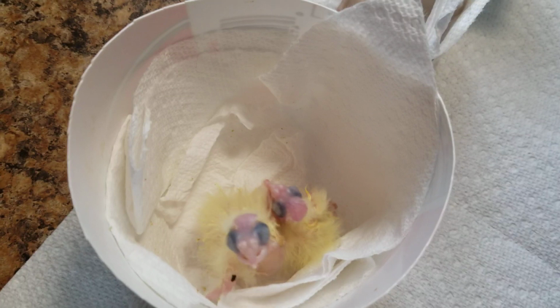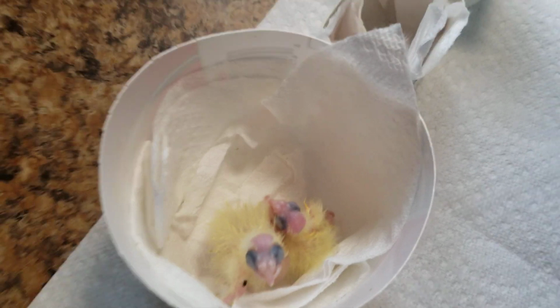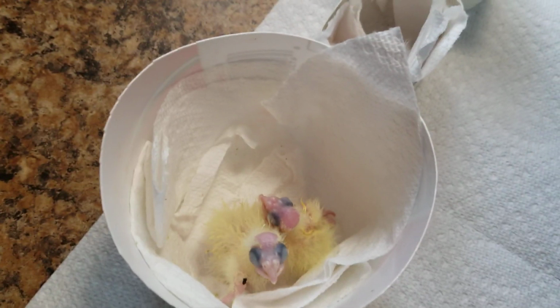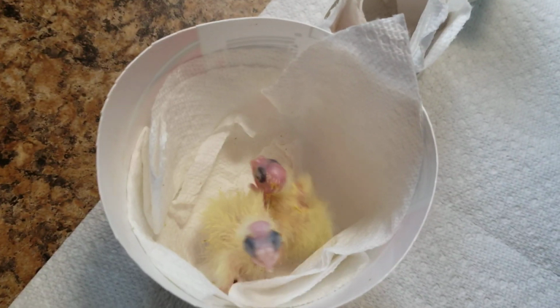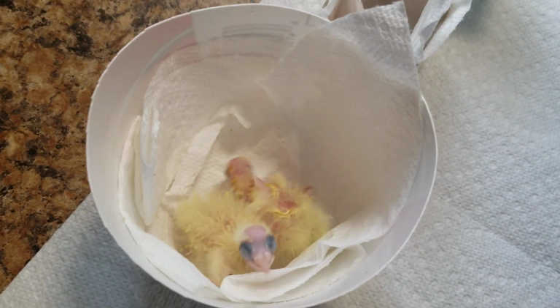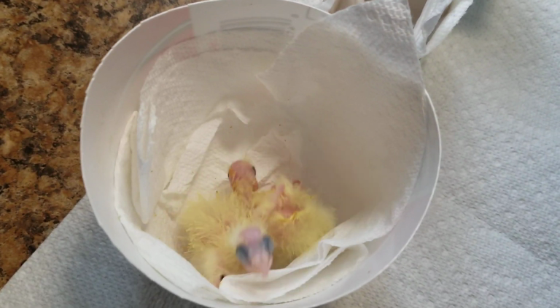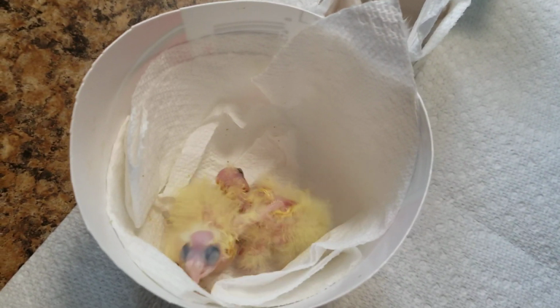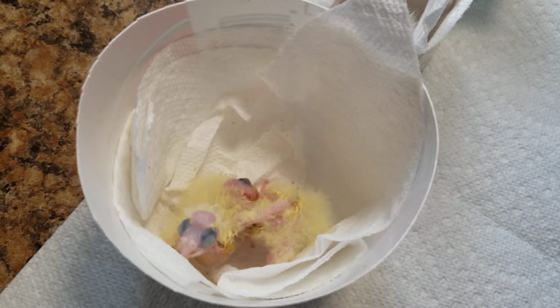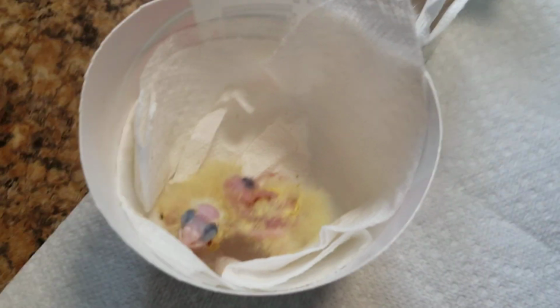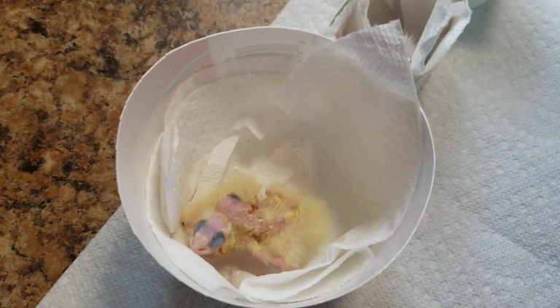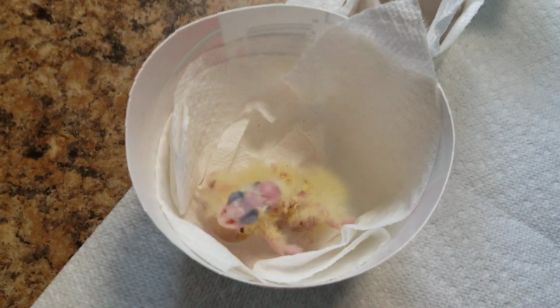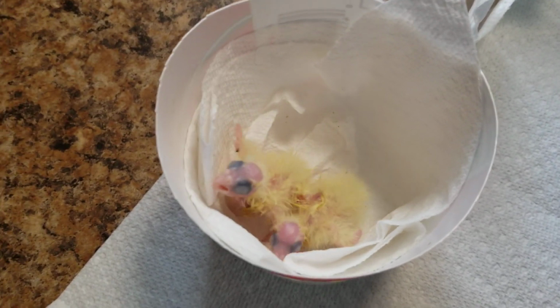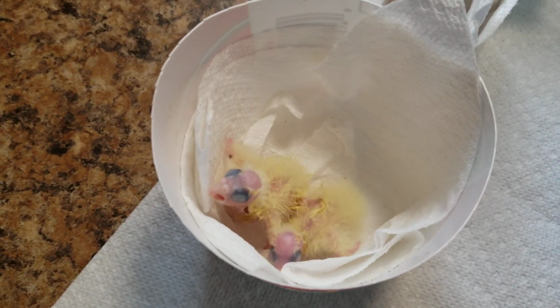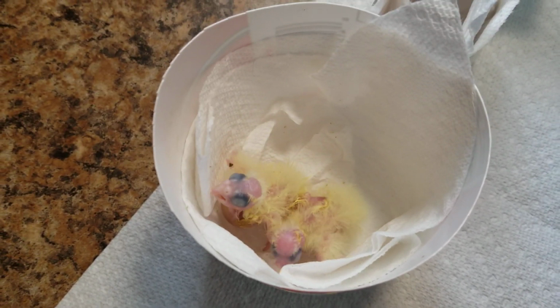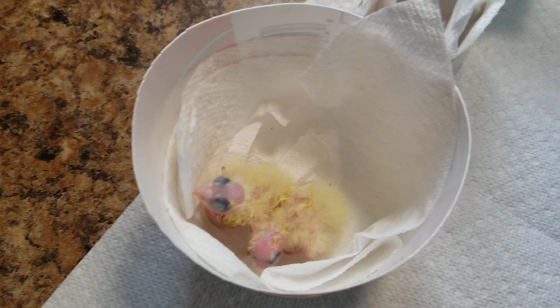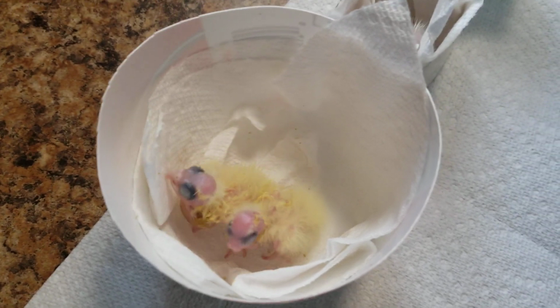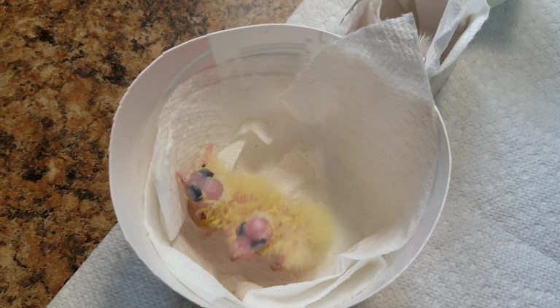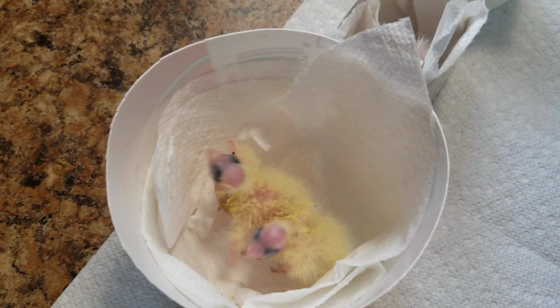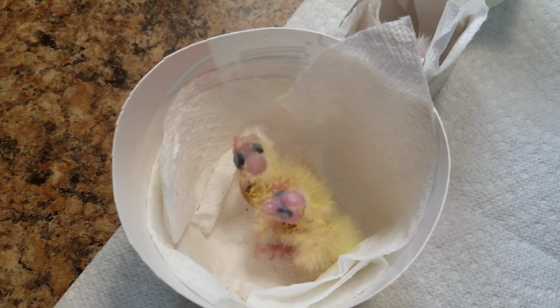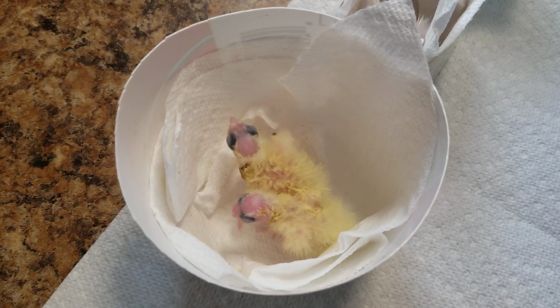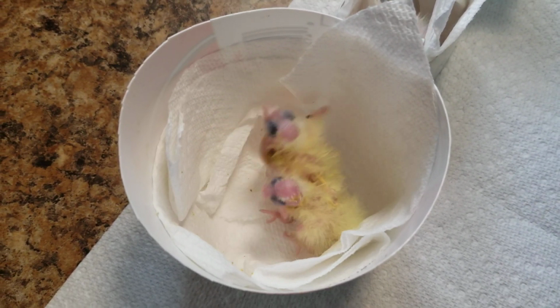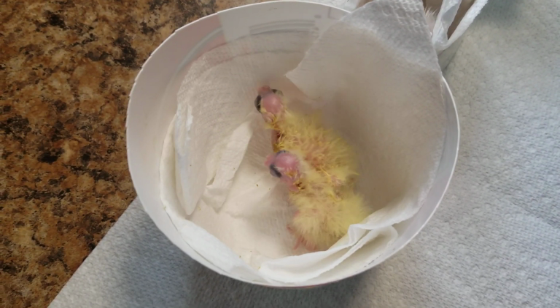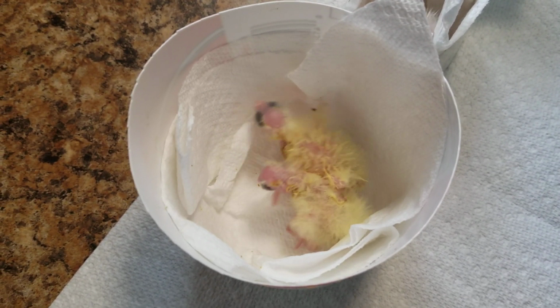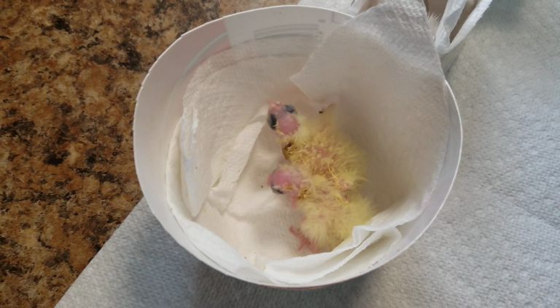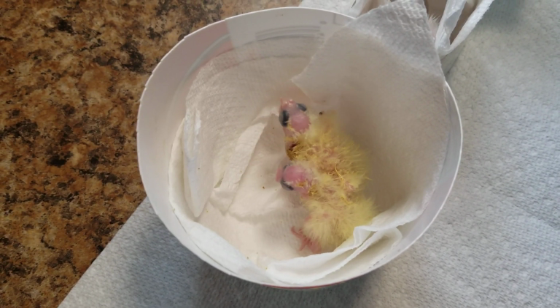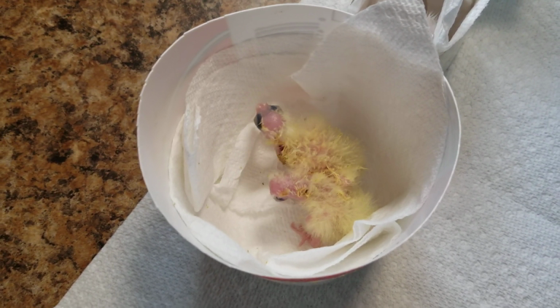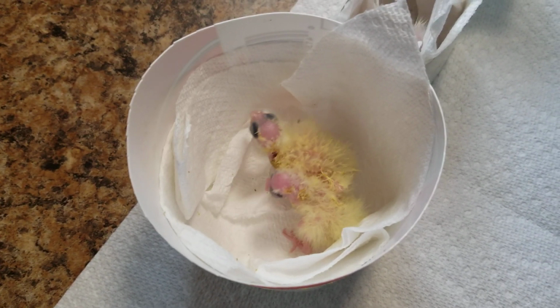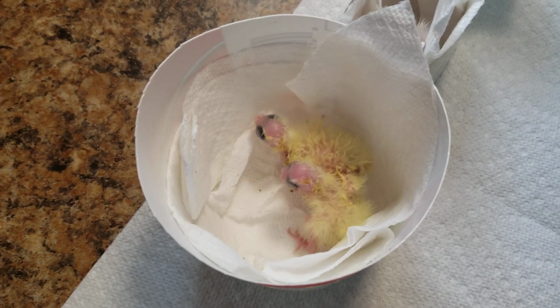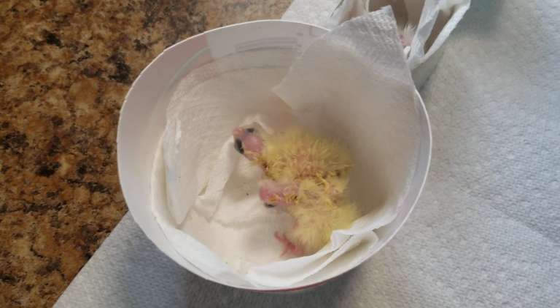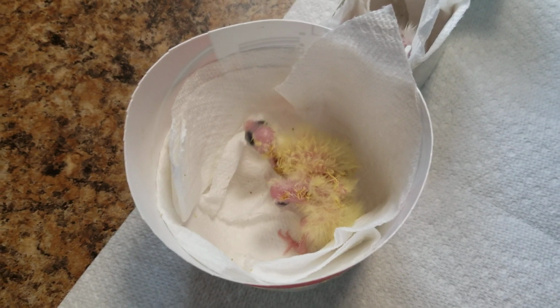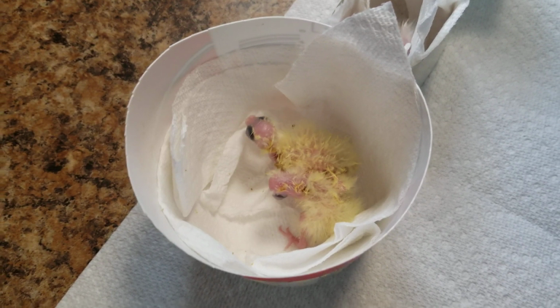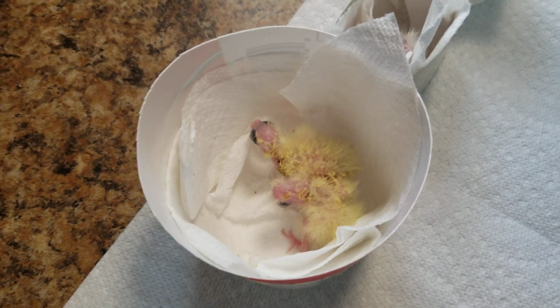Hey everybody, we're back. I know we started this series with one little baby, and I showed you that we had some other eggs that were going to hatch. Well, we had more than a couple eggs.